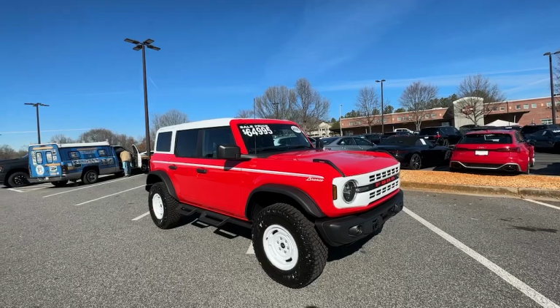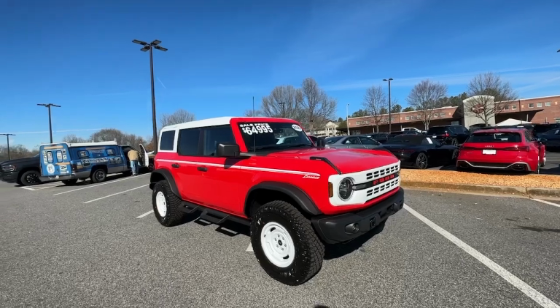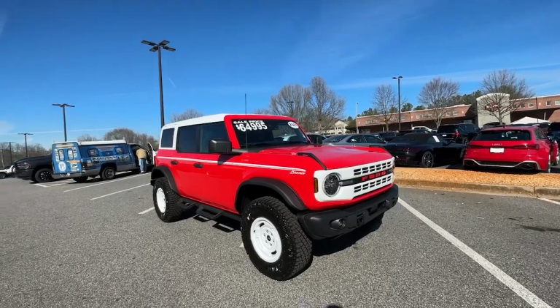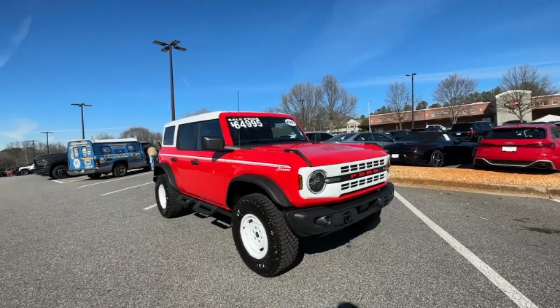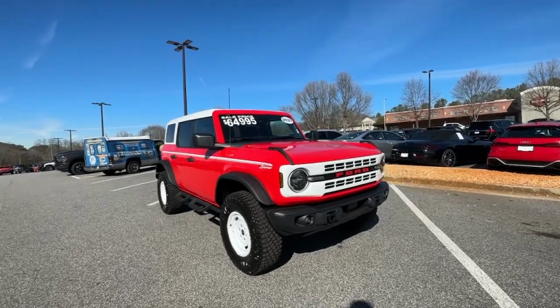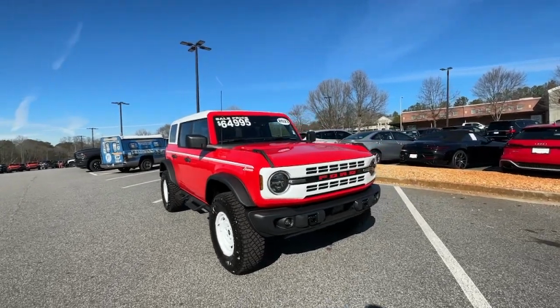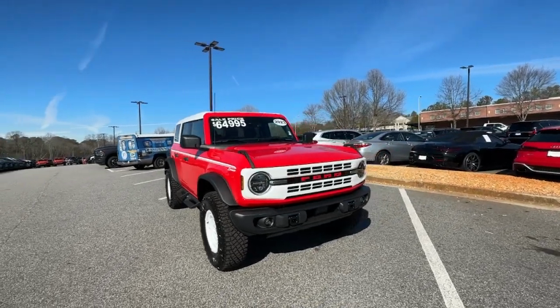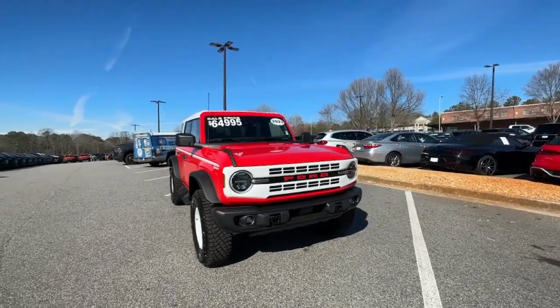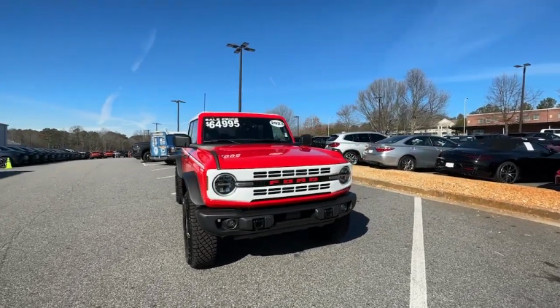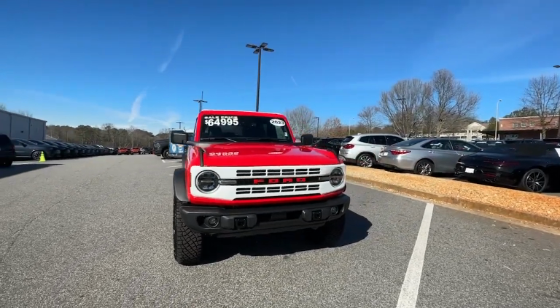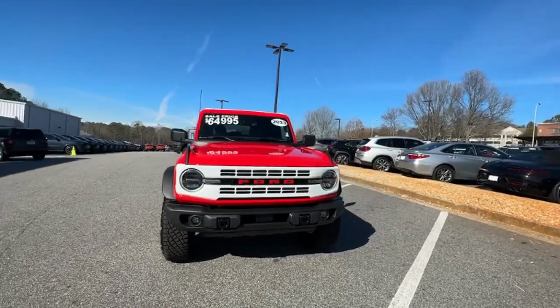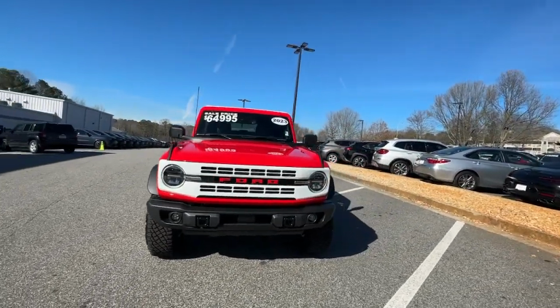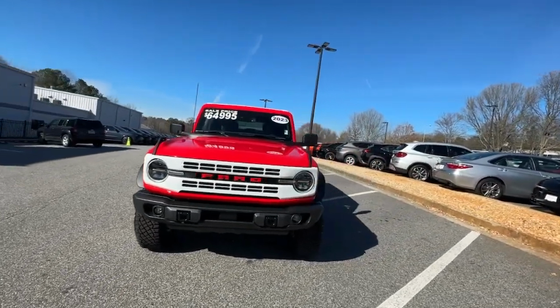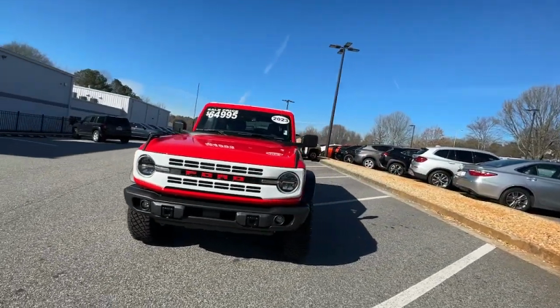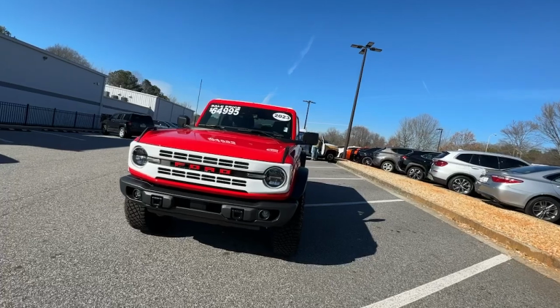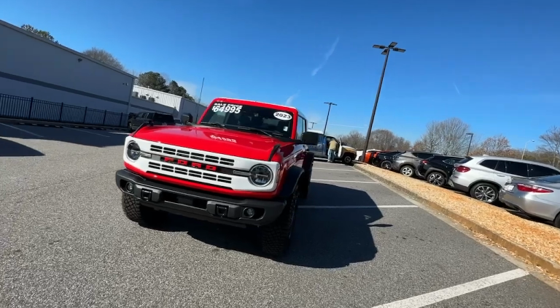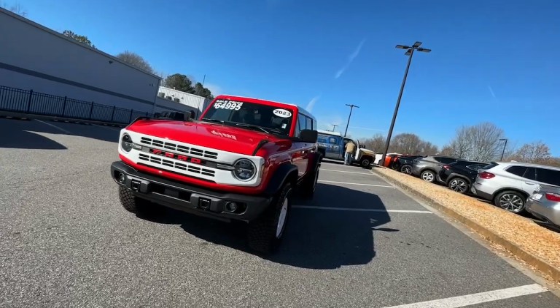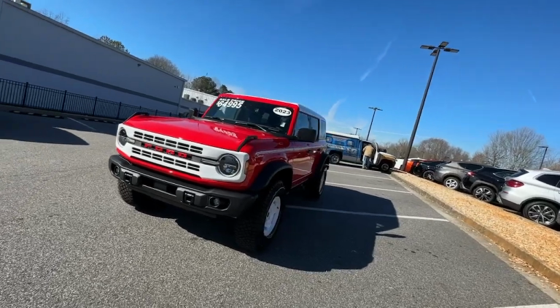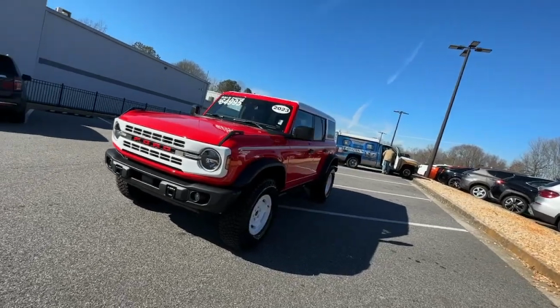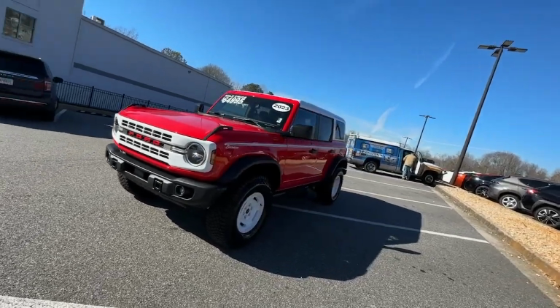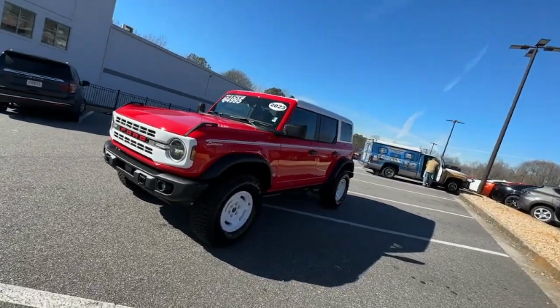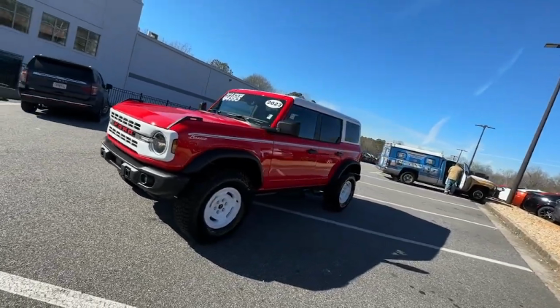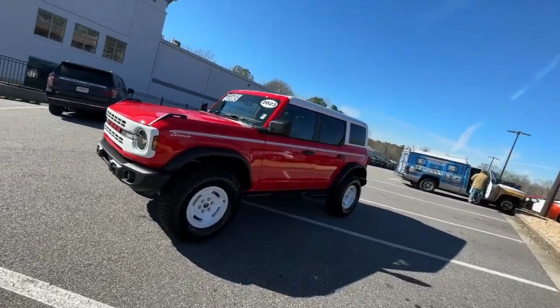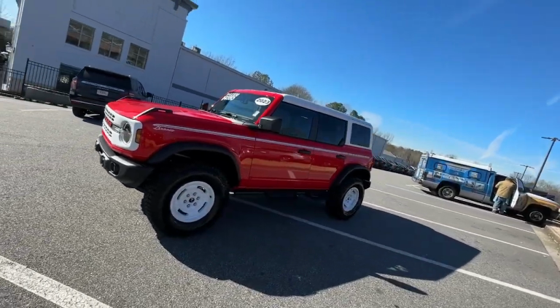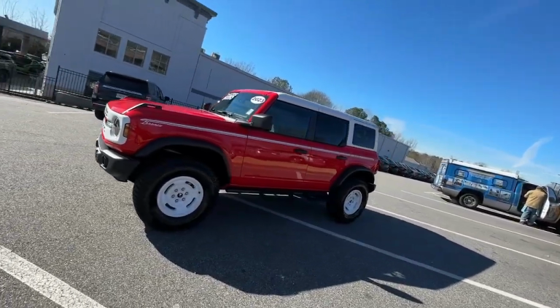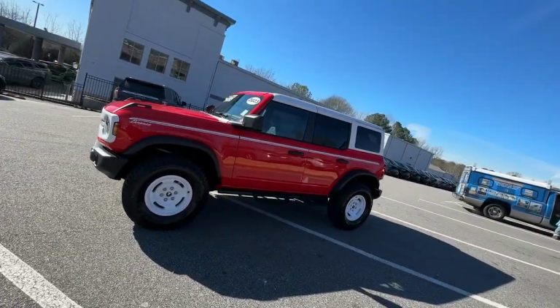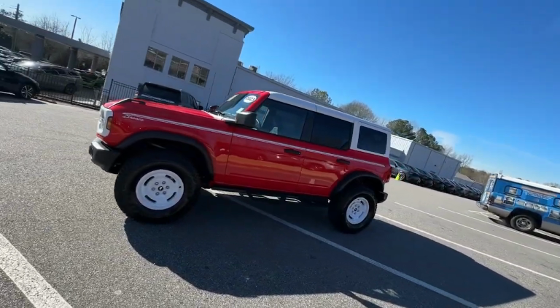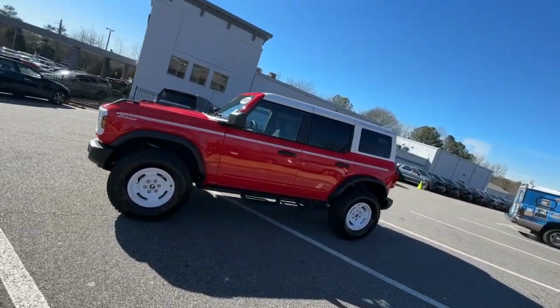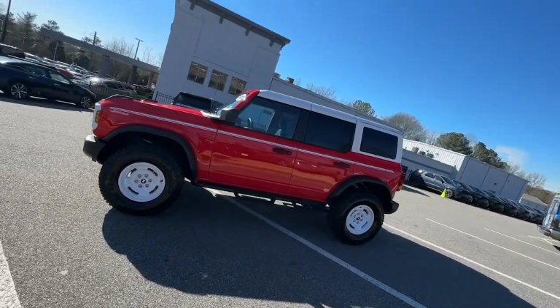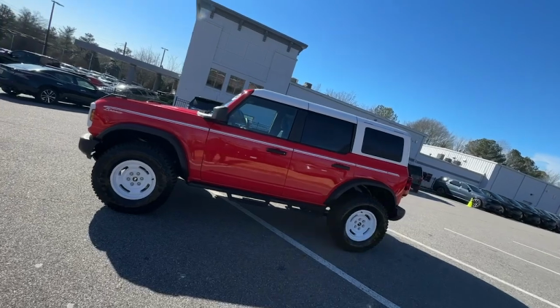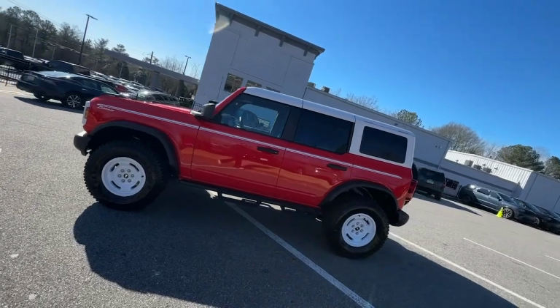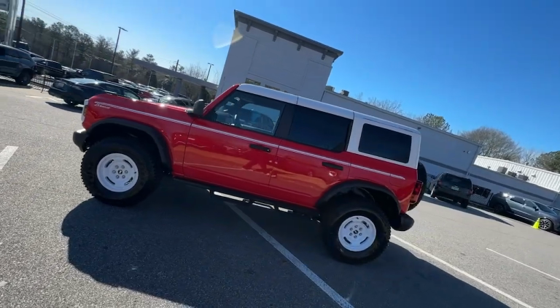Looking for your dream car? It could be the 2023 Ford Bronco. With less than 5,000 miles on the odometer, this vehicle provides excellent value.